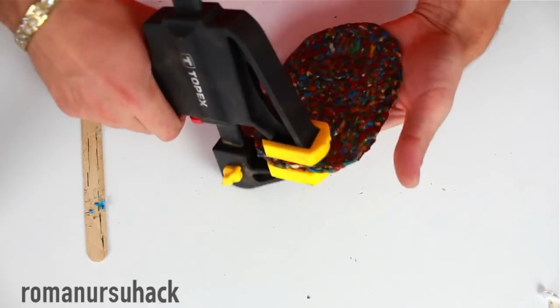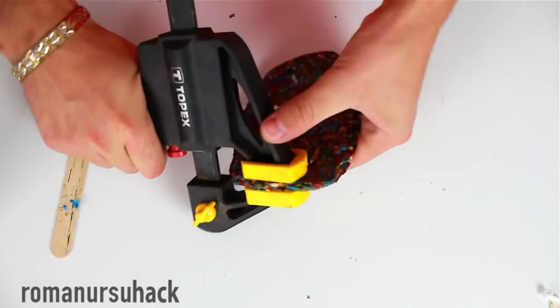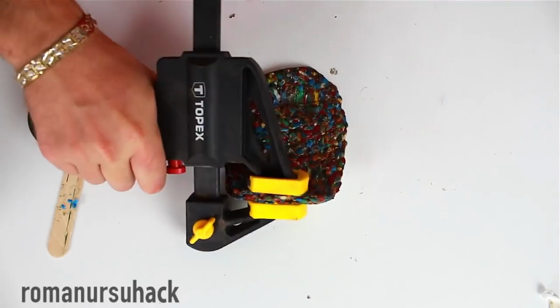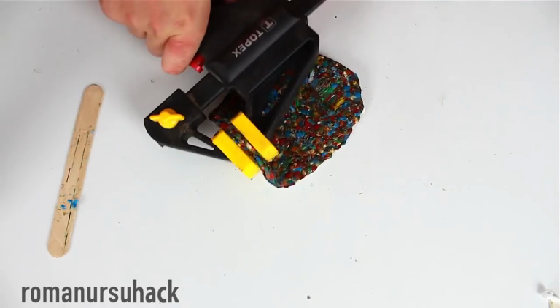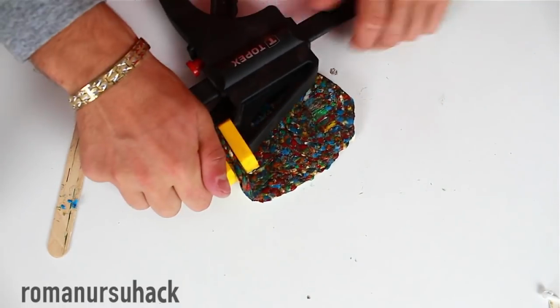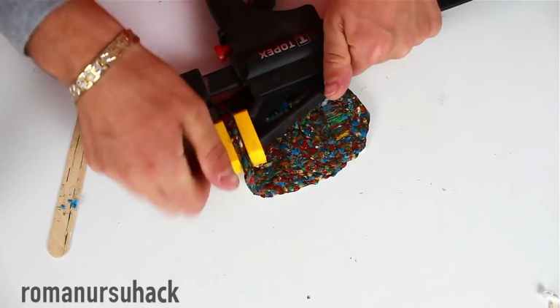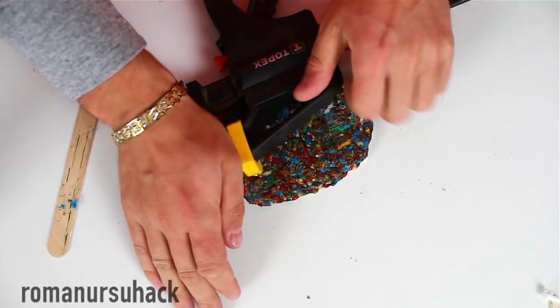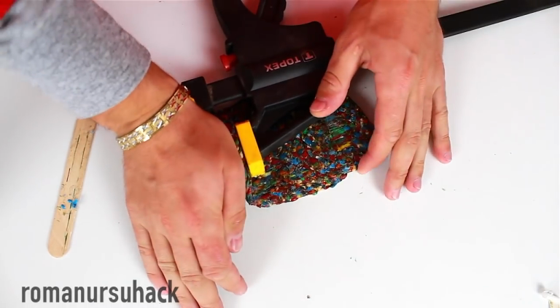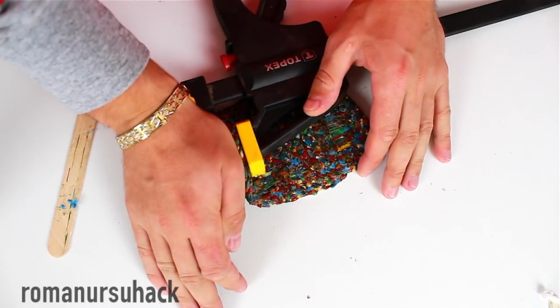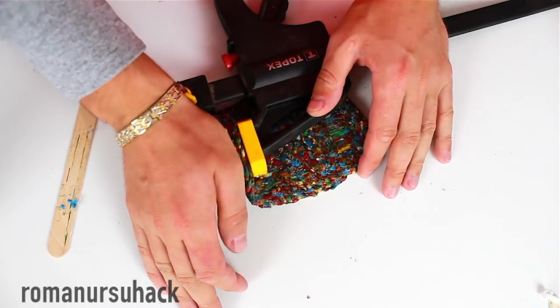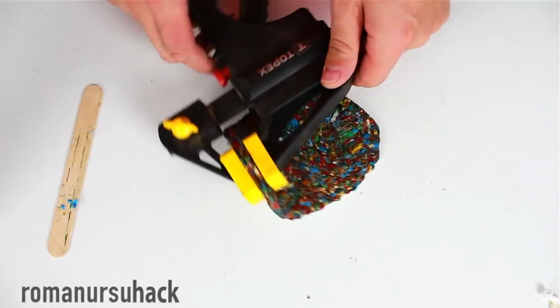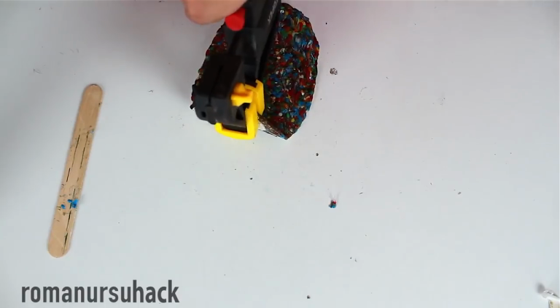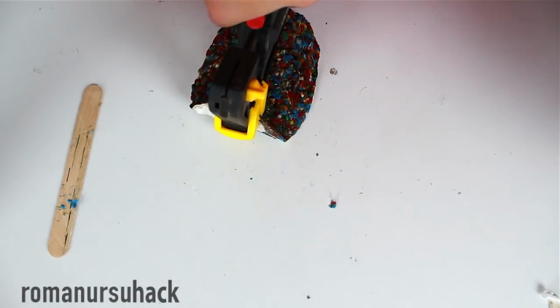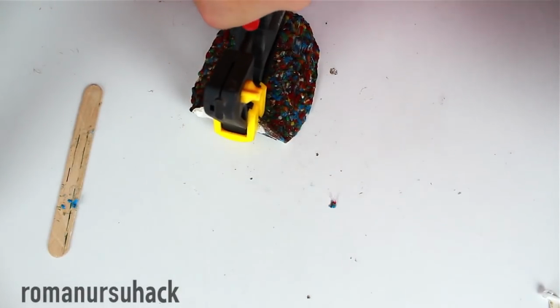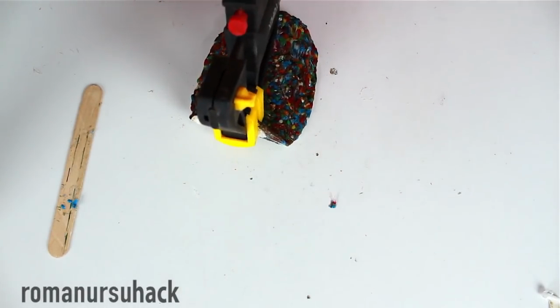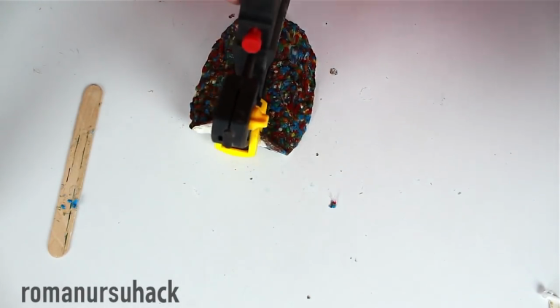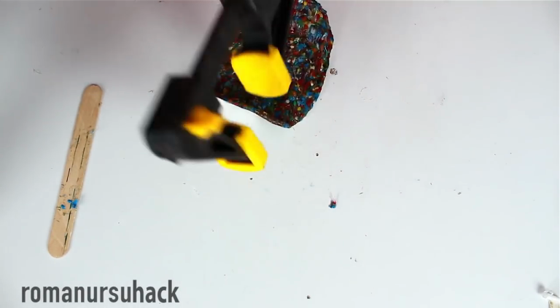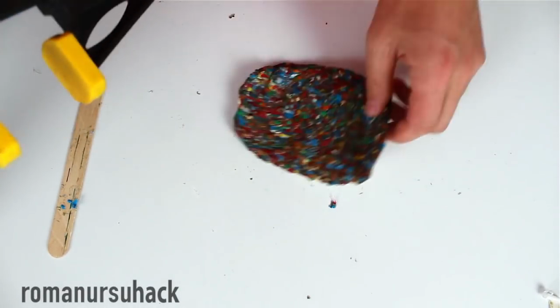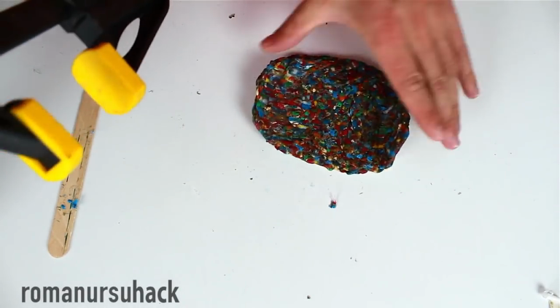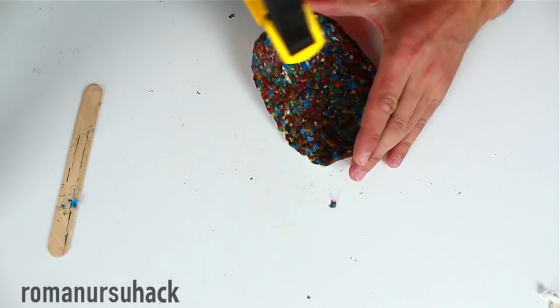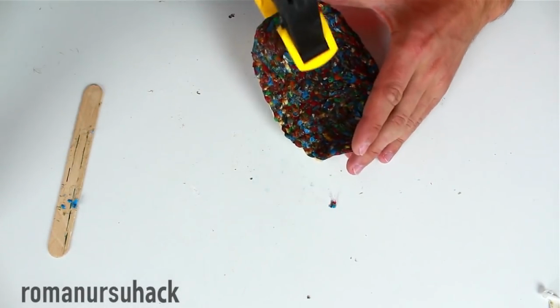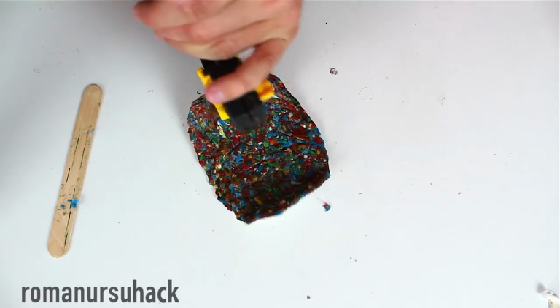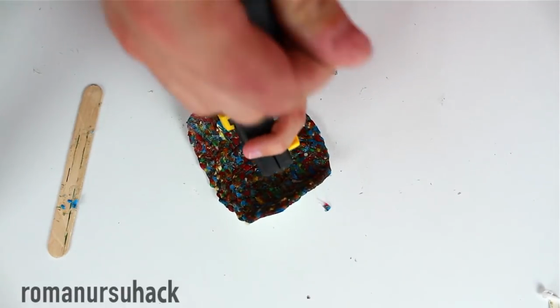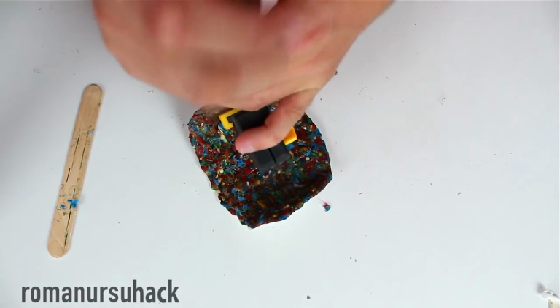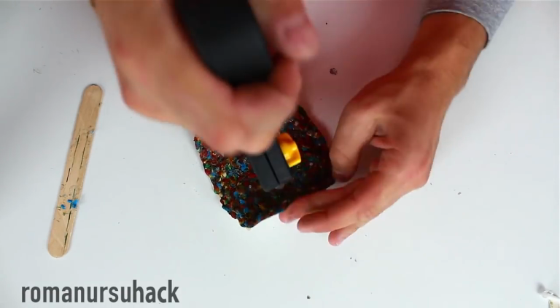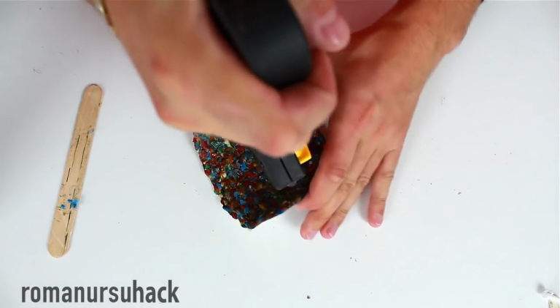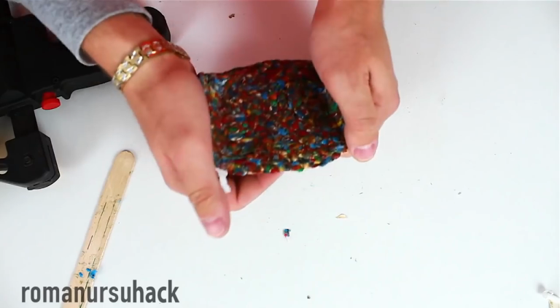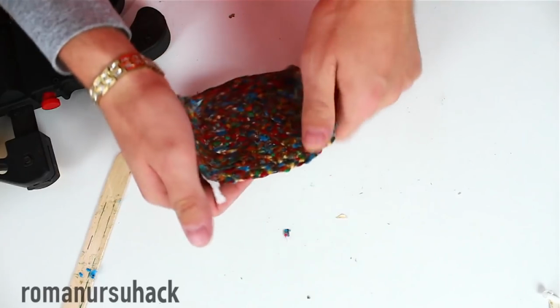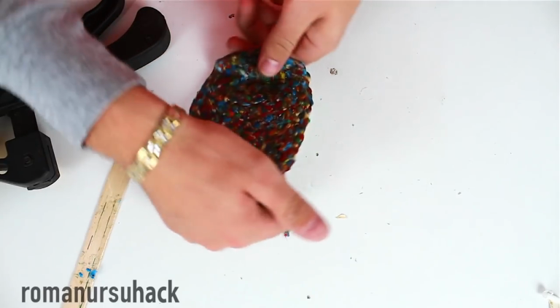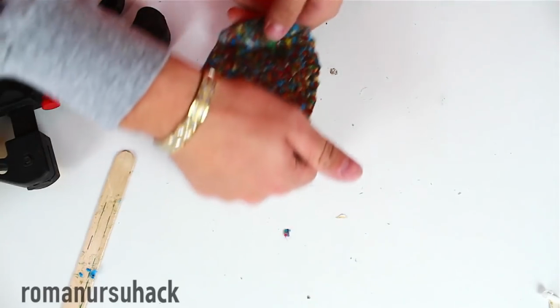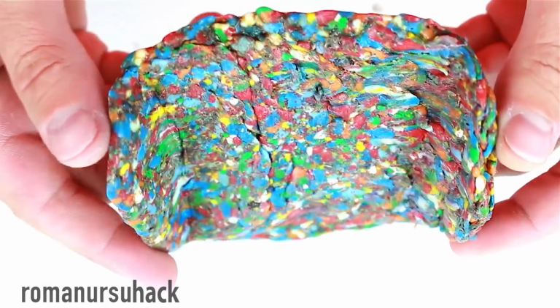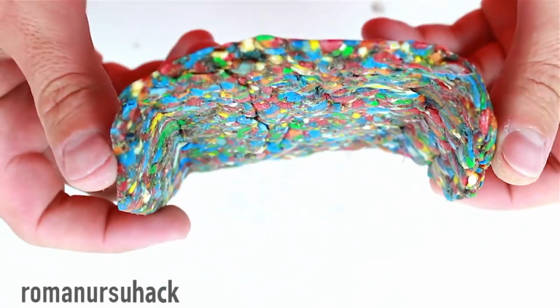If you like the idea of melting plastic bottle caps into something new, let me know in the comments and we'll be doing this together. That way we'll be clearing out our planet — our cities — collecting plastic bottles and plastic bottle caps. In the next video I want to show how to make a pen from plastic bottle caps.